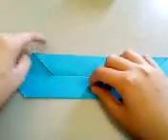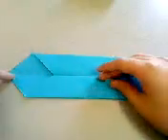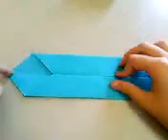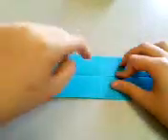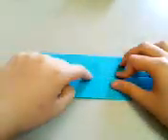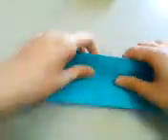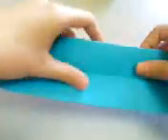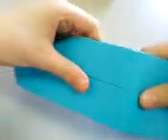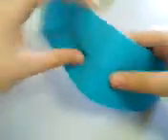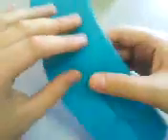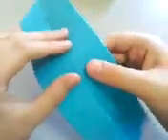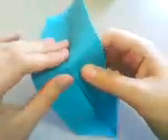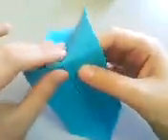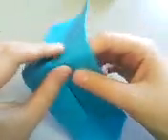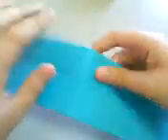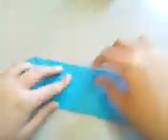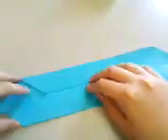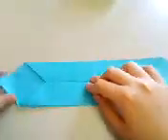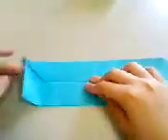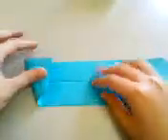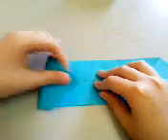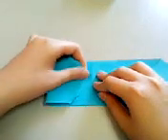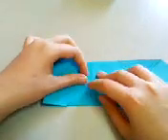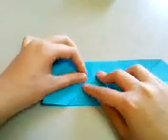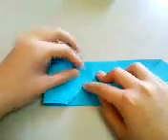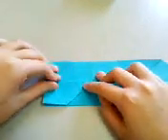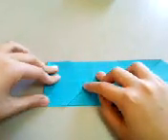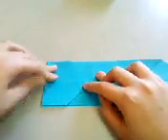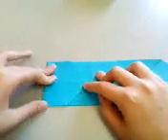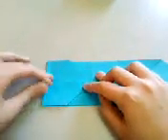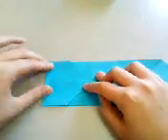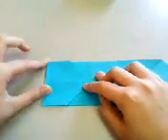Then make a fold so that this point meets this center line here. Check again that the creases are very well aligned, and crease.